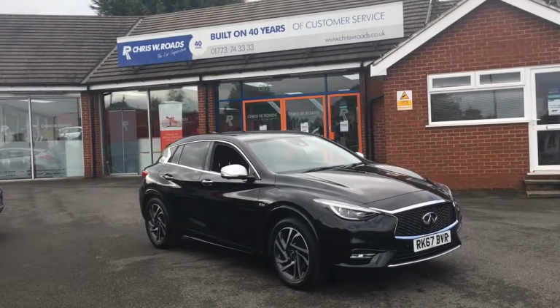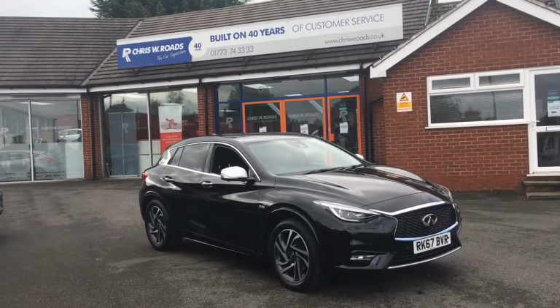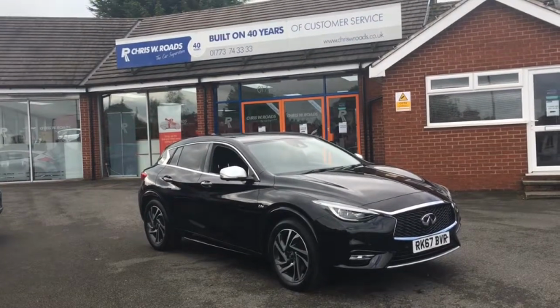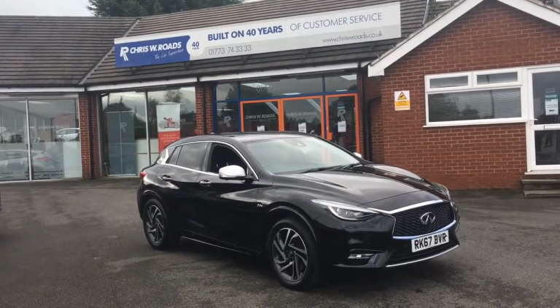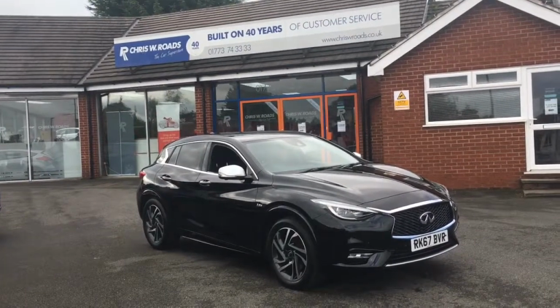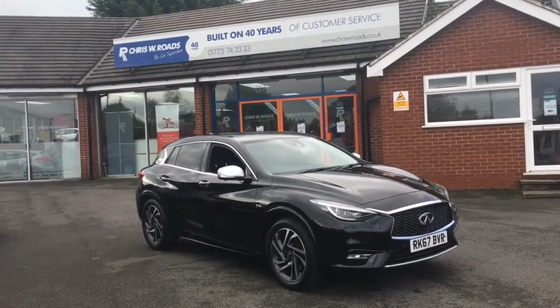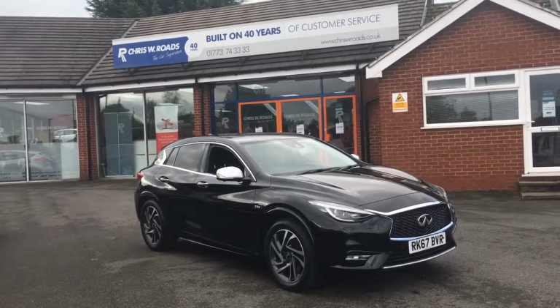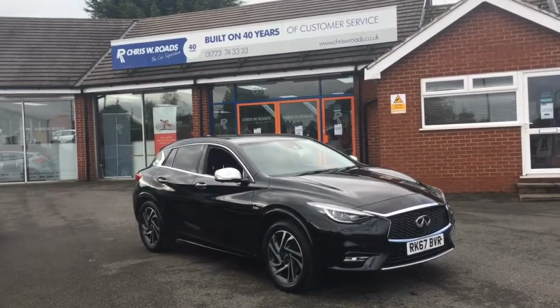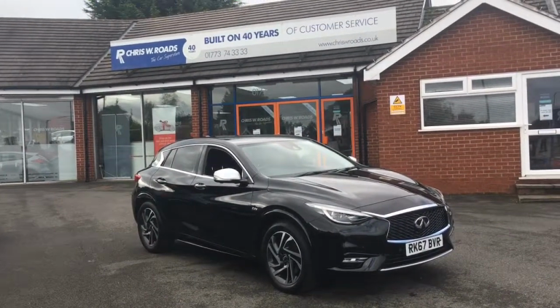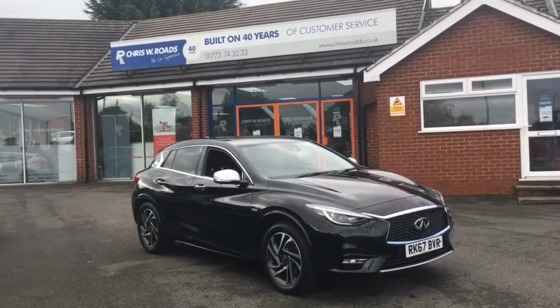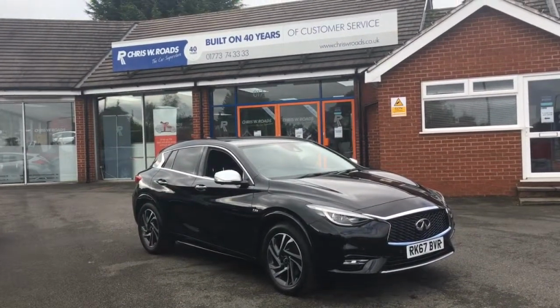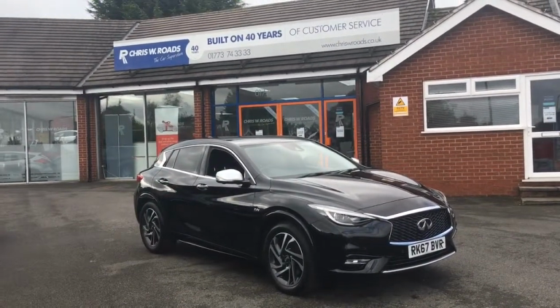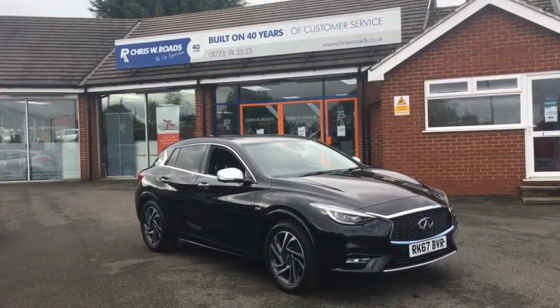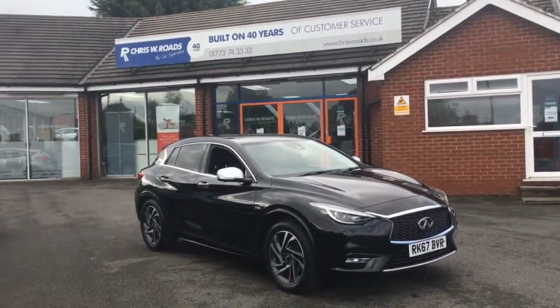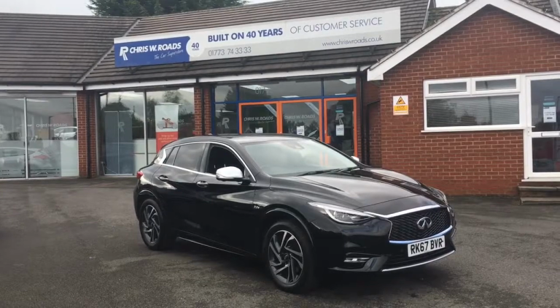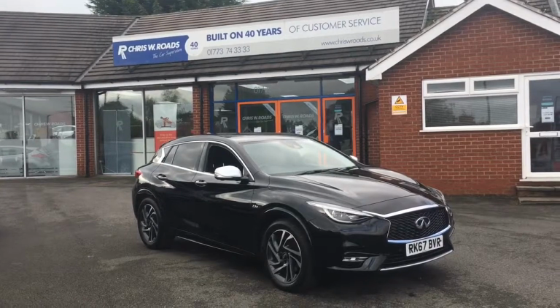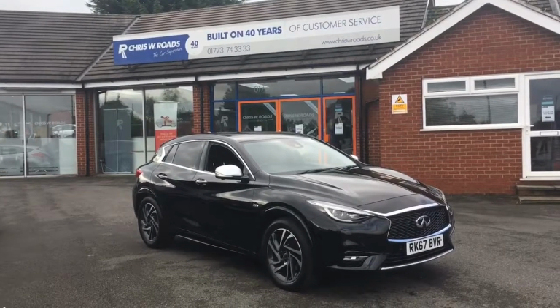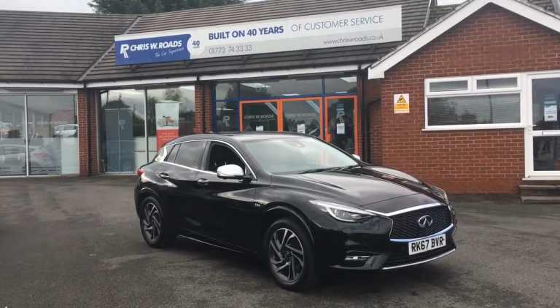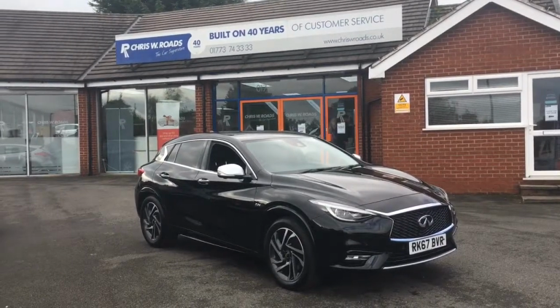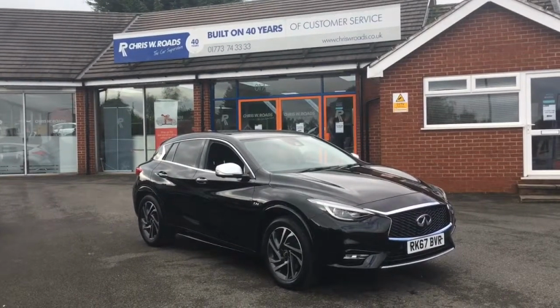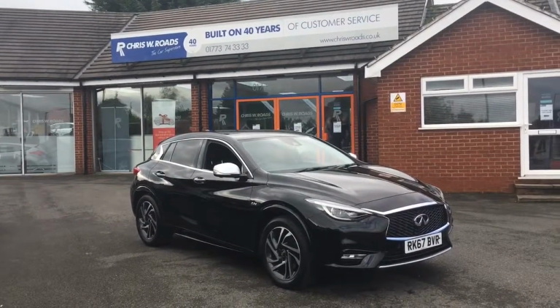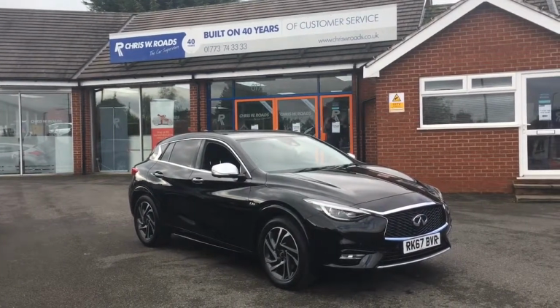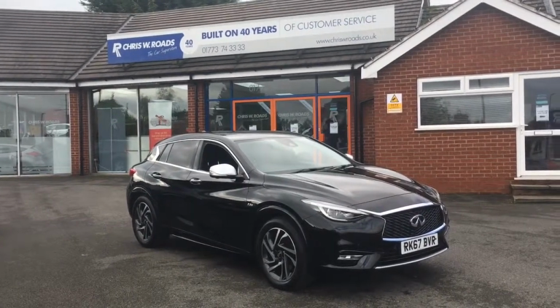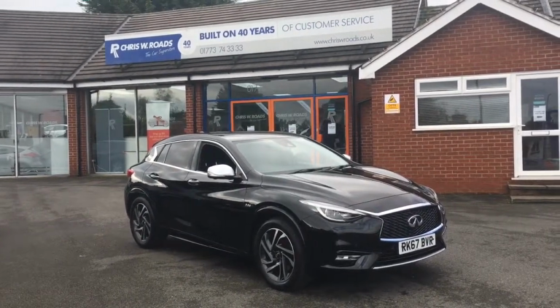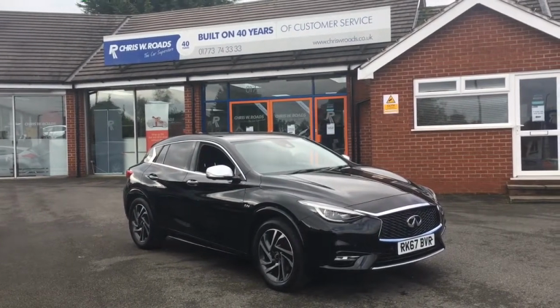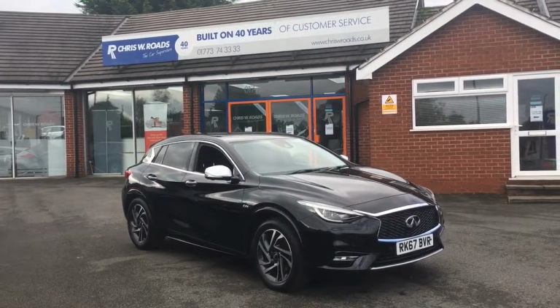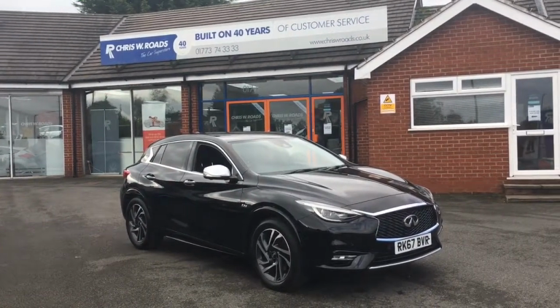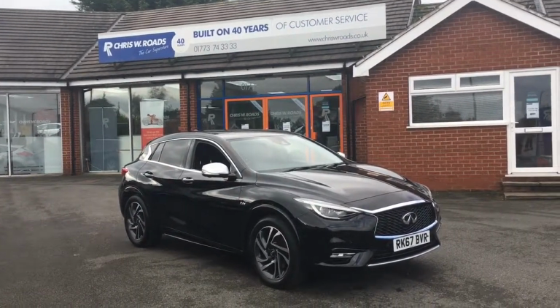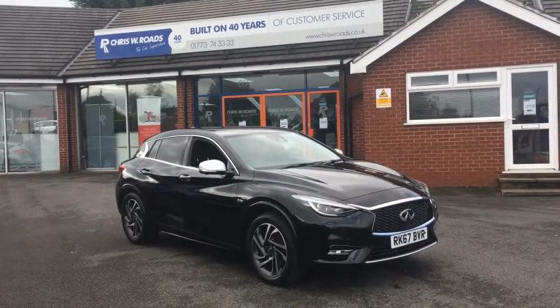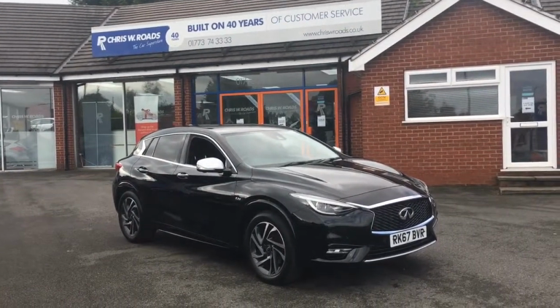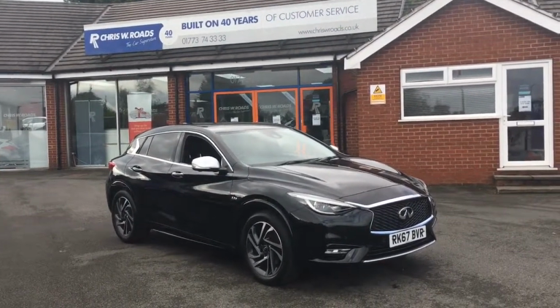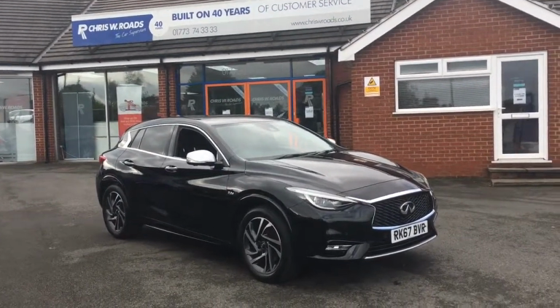Hello, this is Rob from Chris W. Rhodes. Here we have an Infiniti Q30 which looks really smart in black. We've got plenty of fantastic features to get onto on the interior, so let's start with a quick walk around.